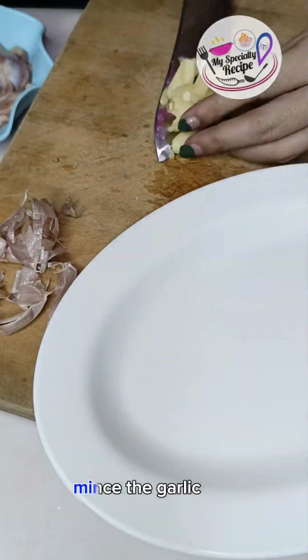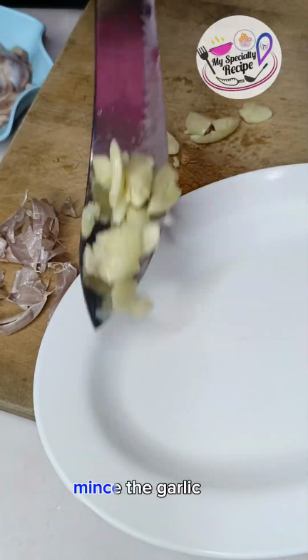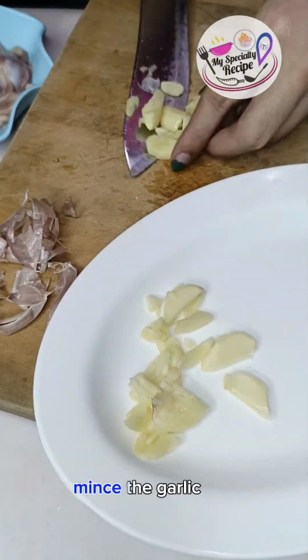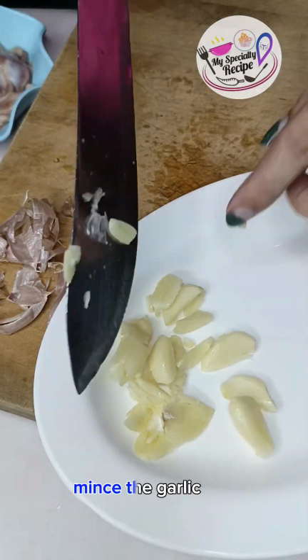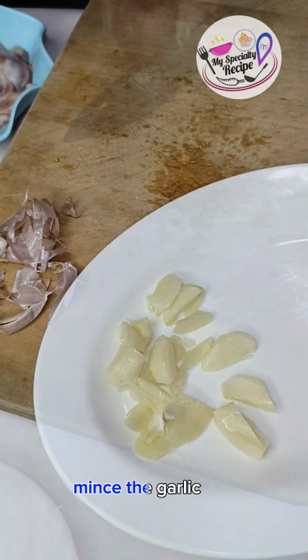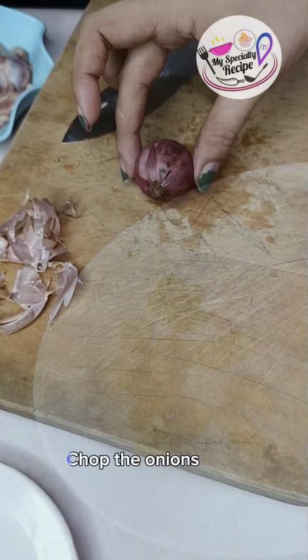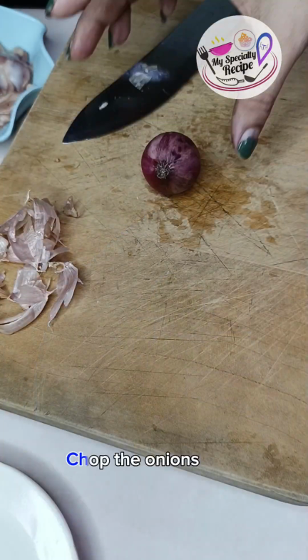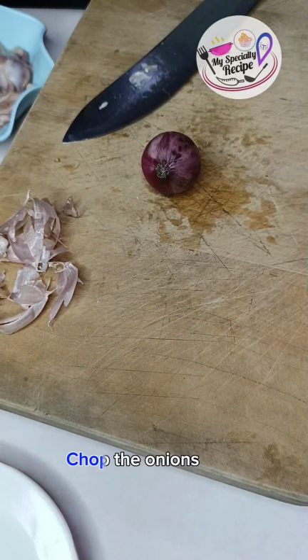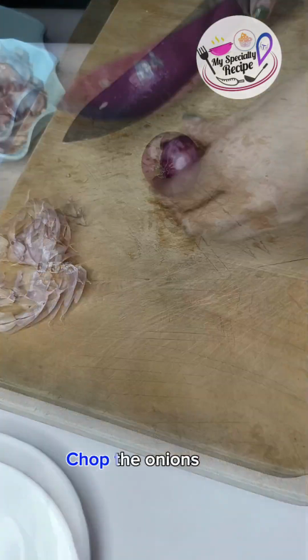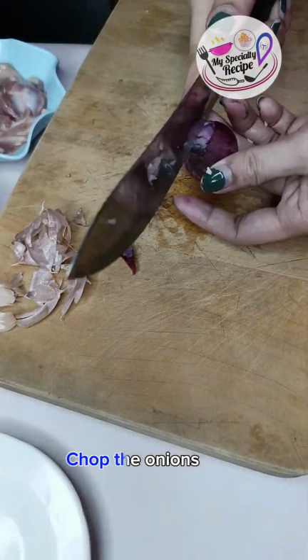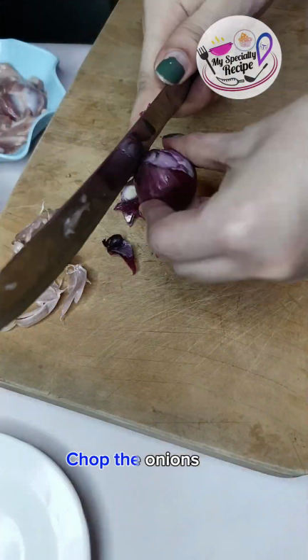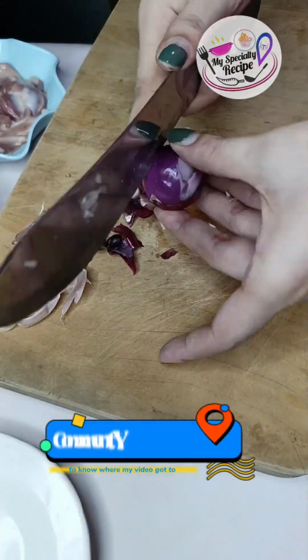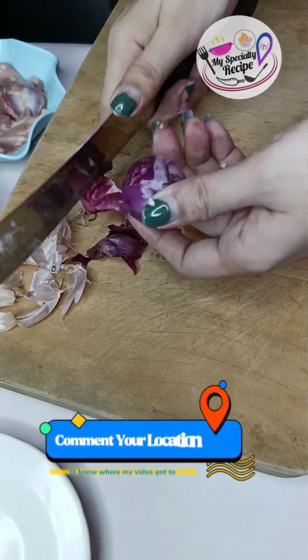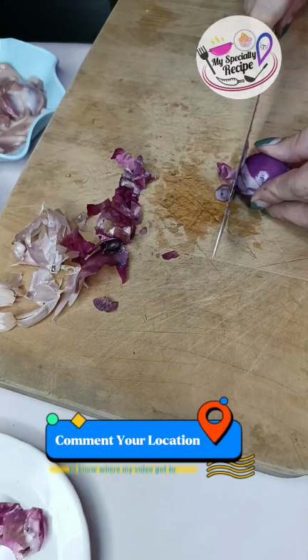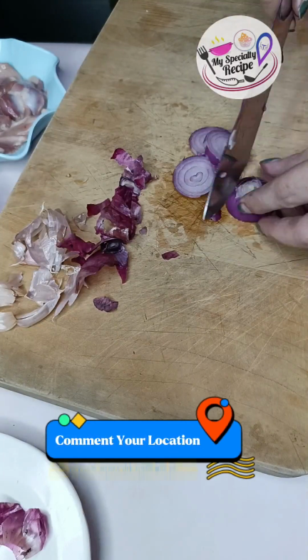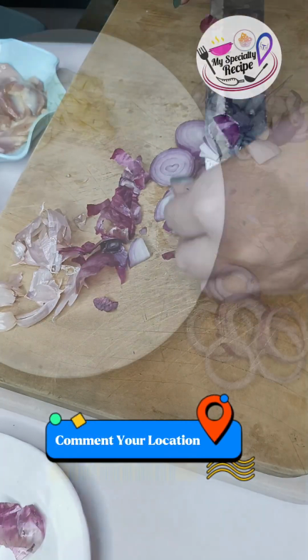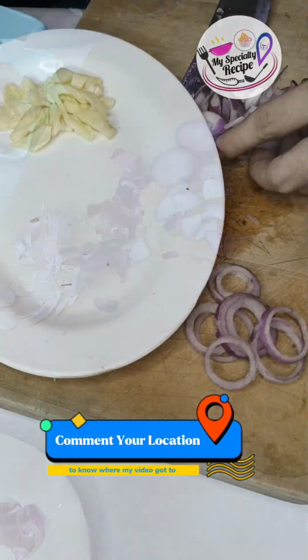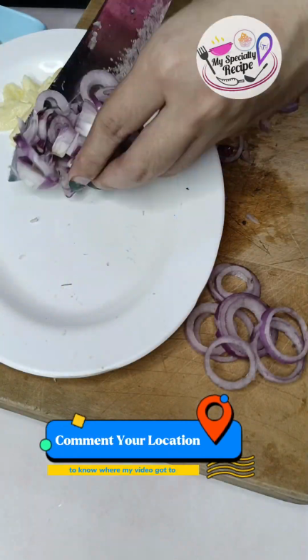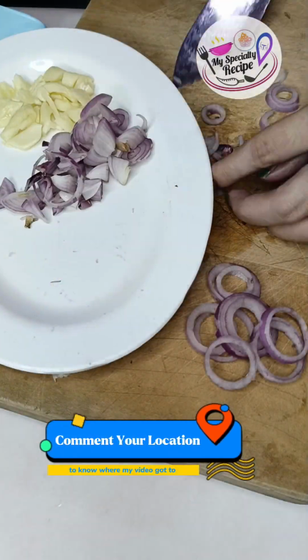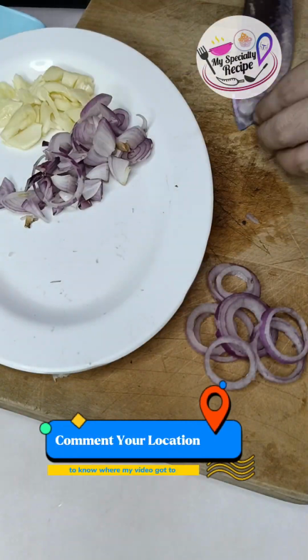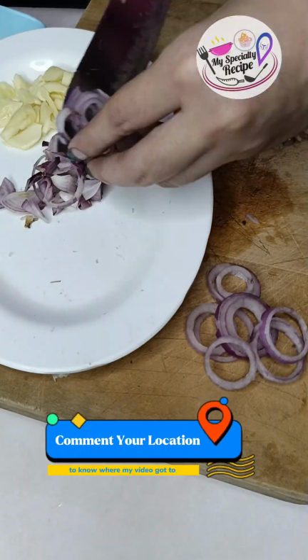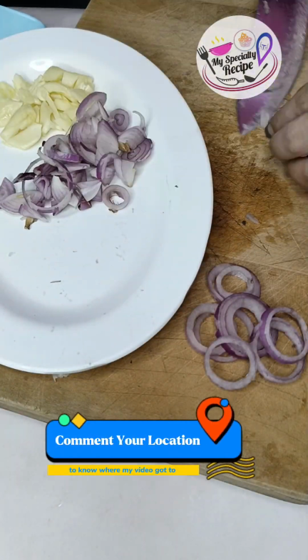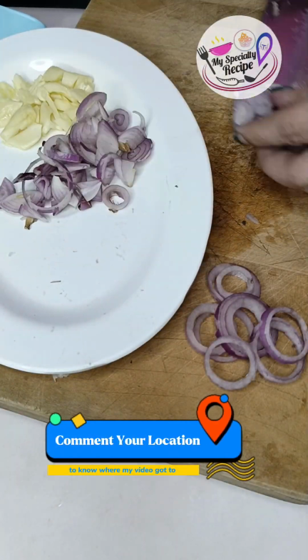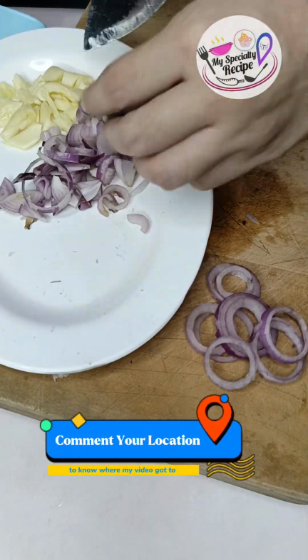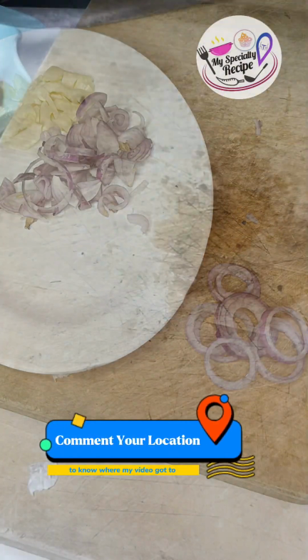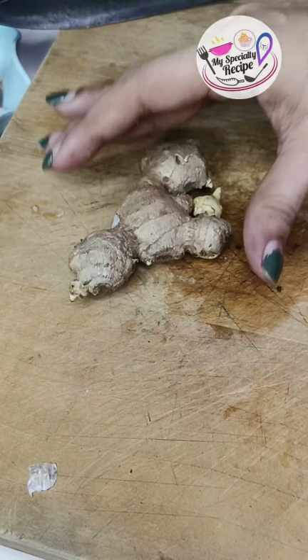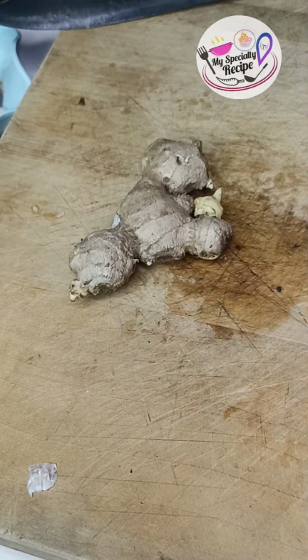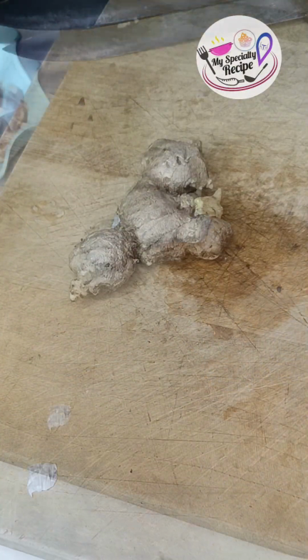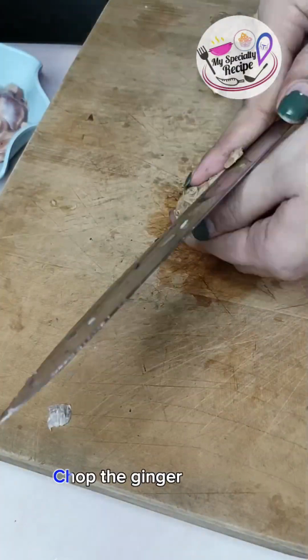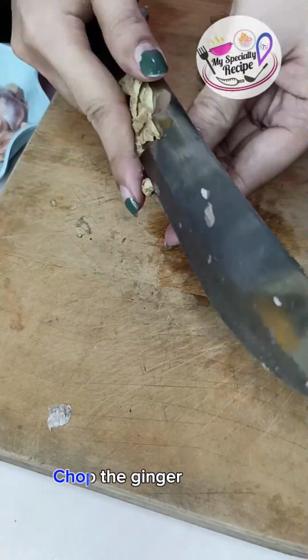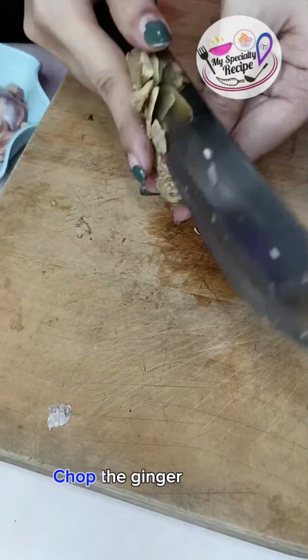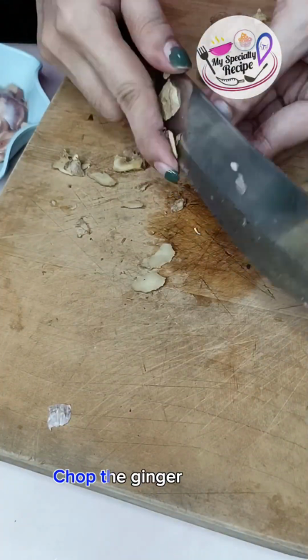Mince the garlic. Chop the onions. Chop the ginger.